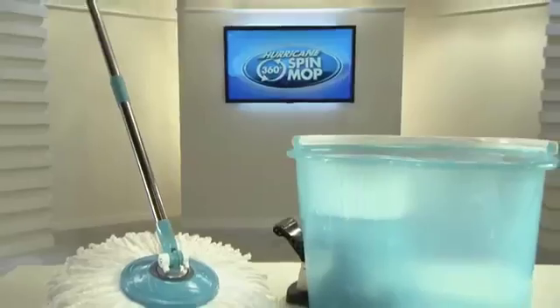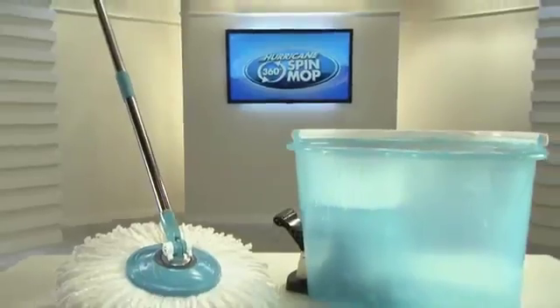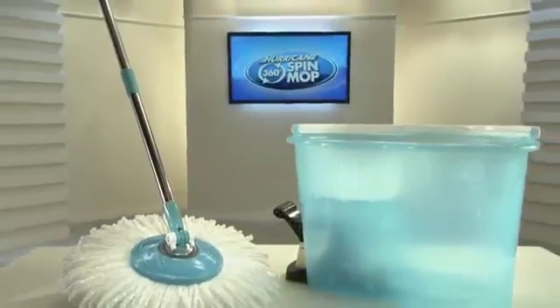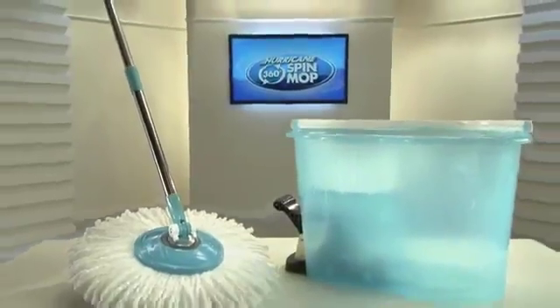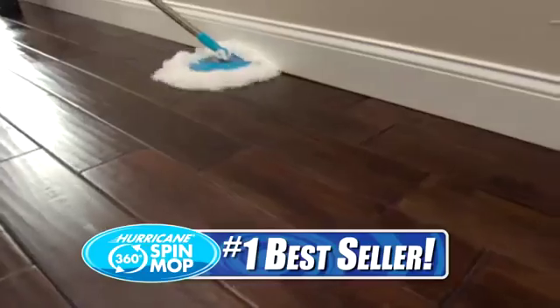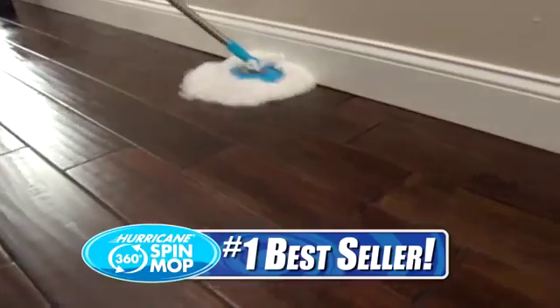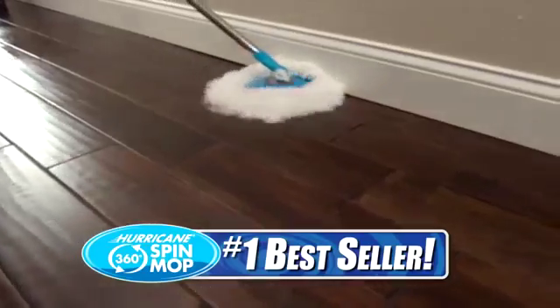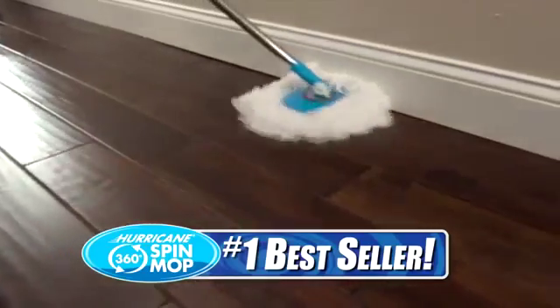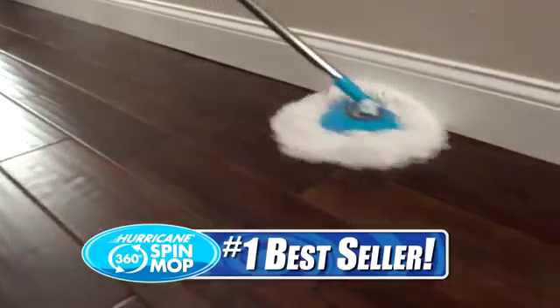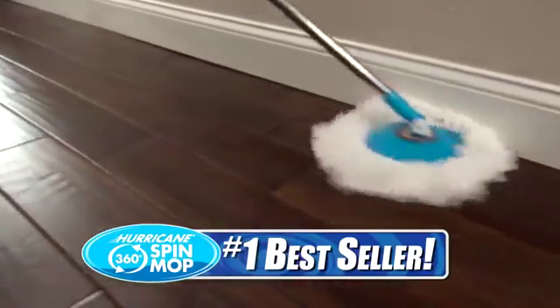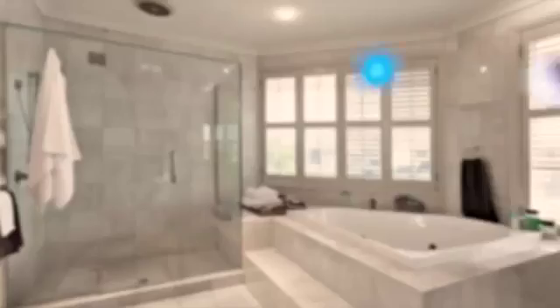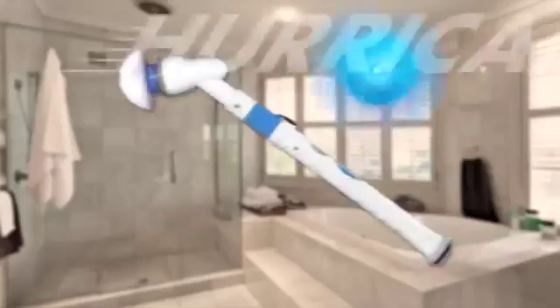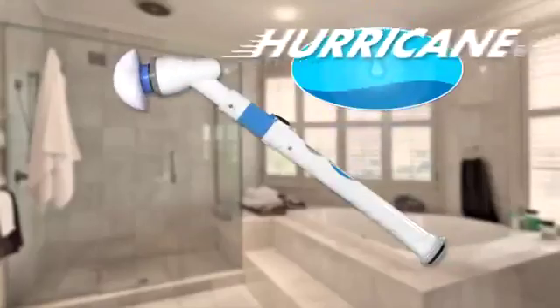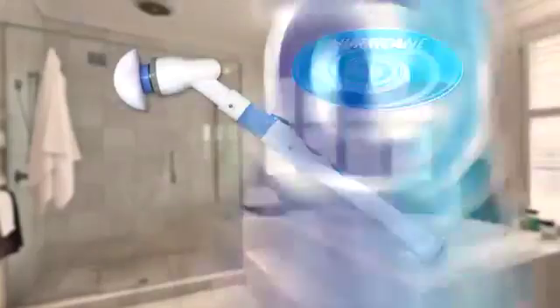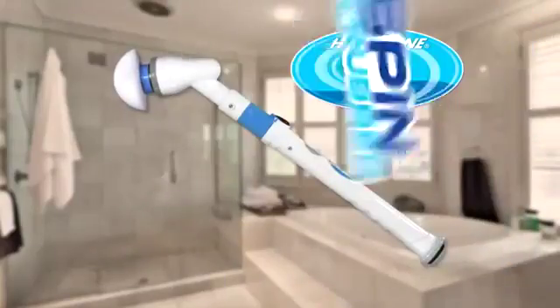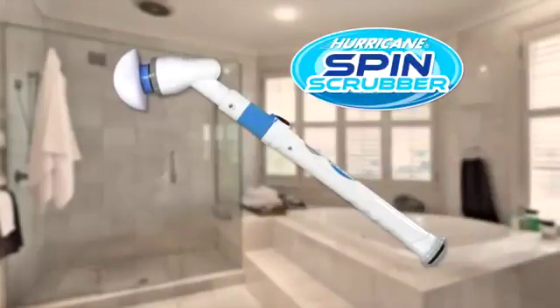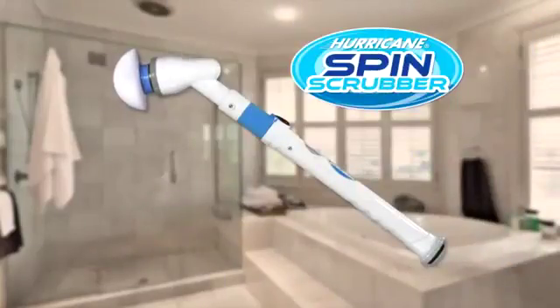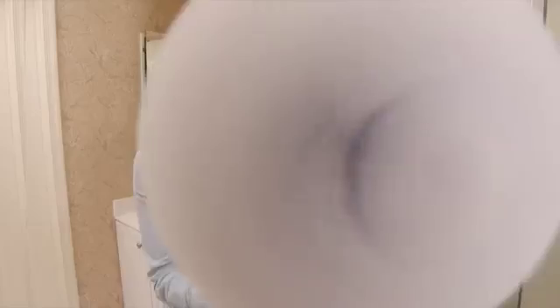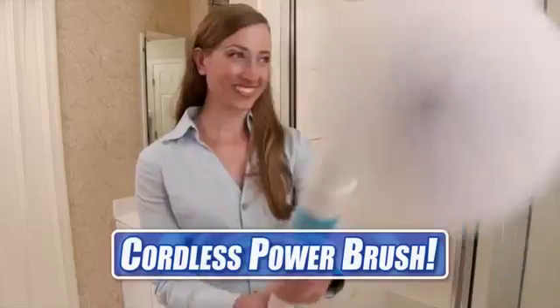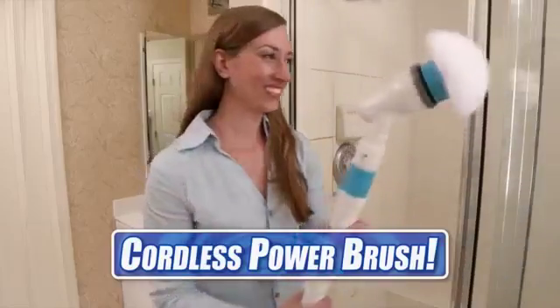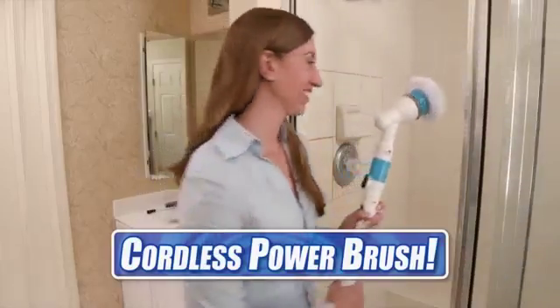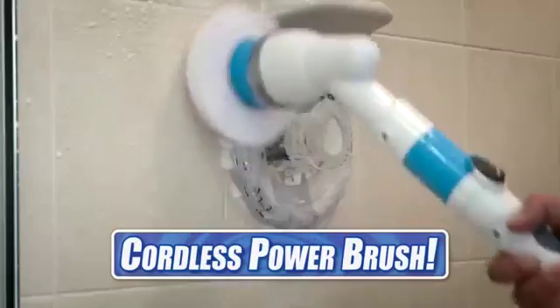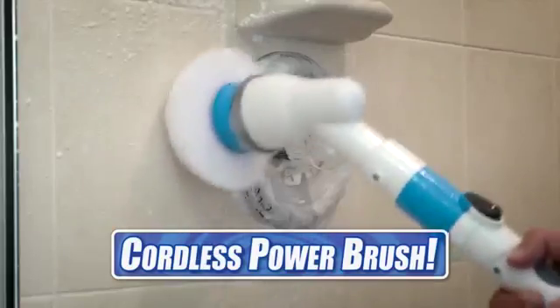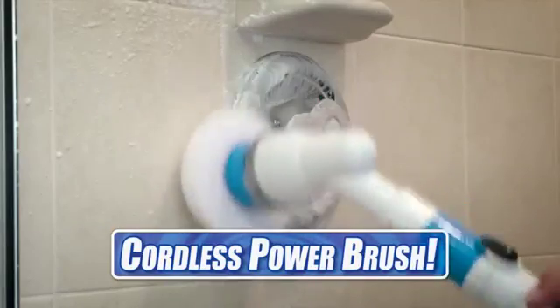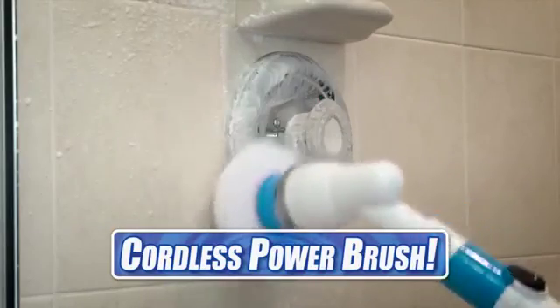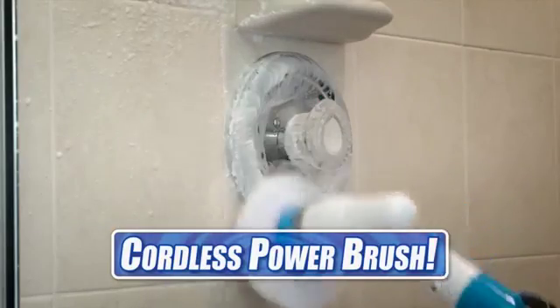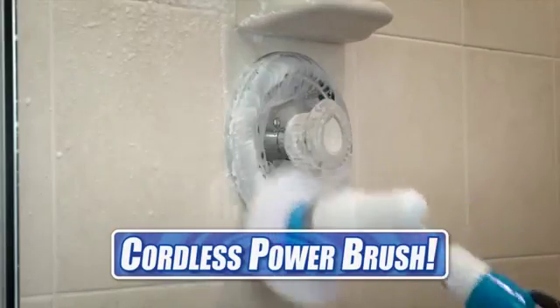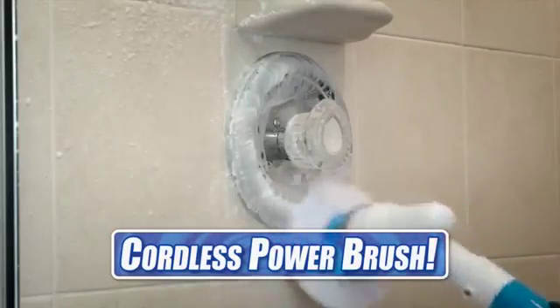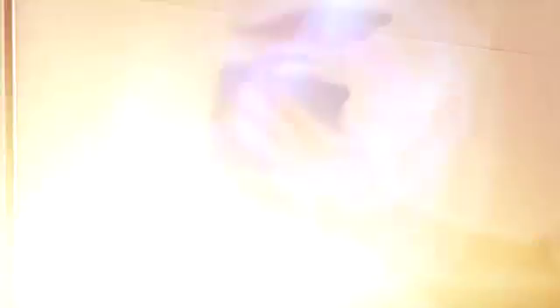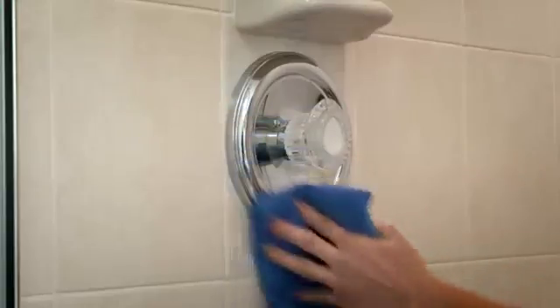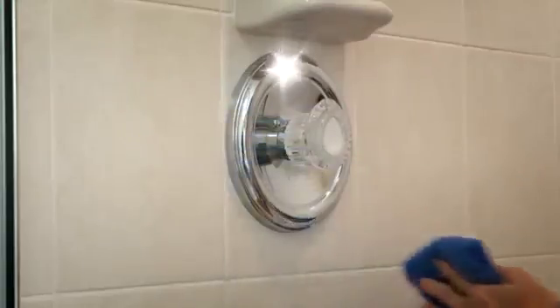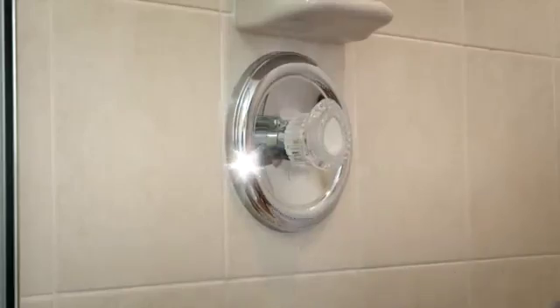From the makers of the best-selling Hurricane Spin Mop comes the all-new Hurricane Spin Scrubber — the new cordless and rechargeable power scrub brush that cleans faster and easier.